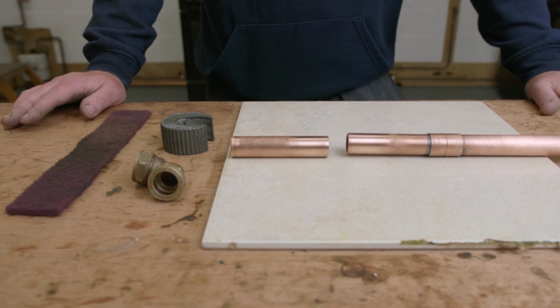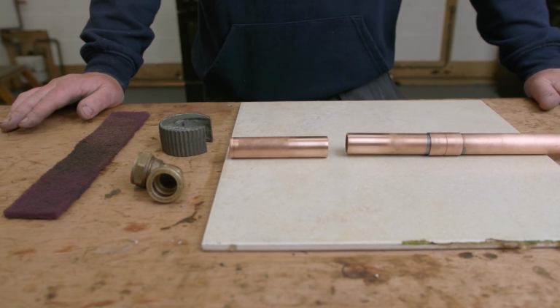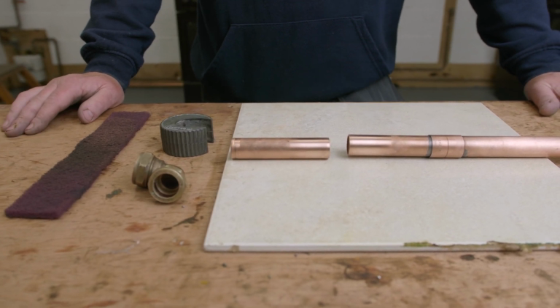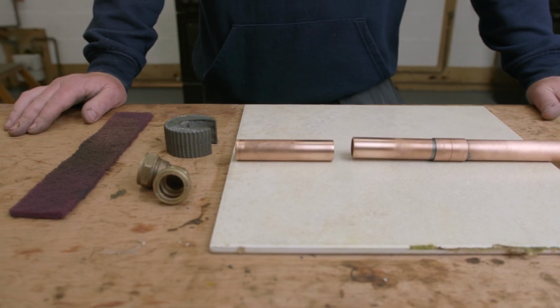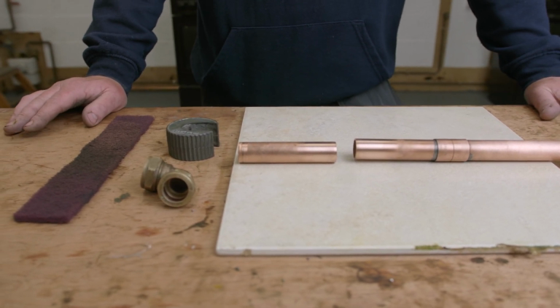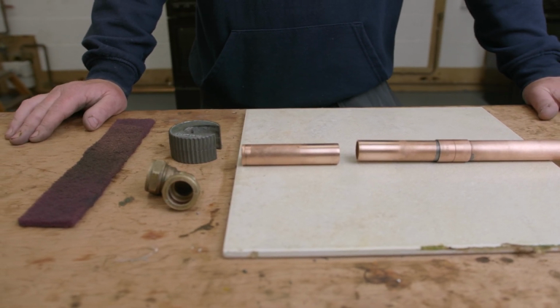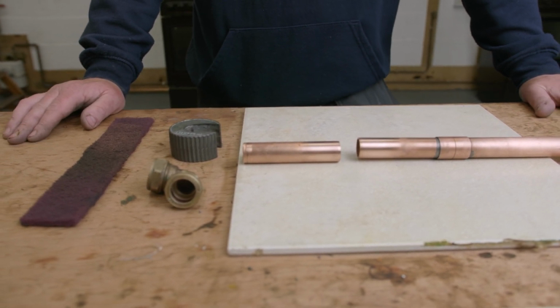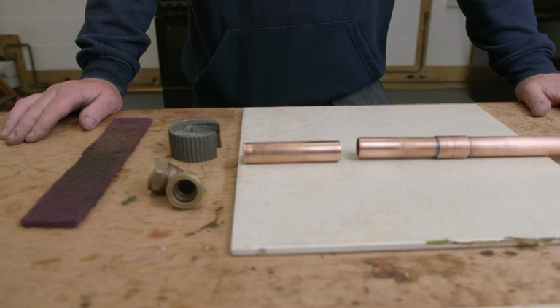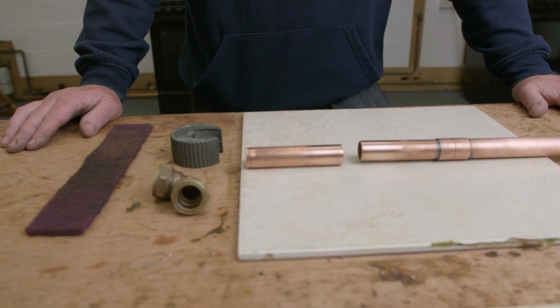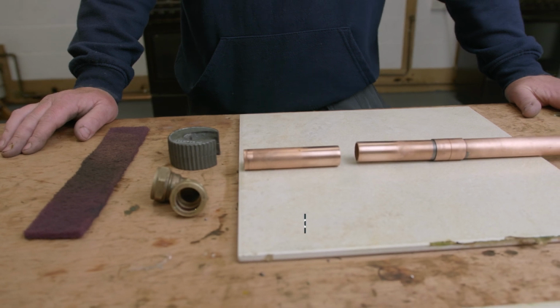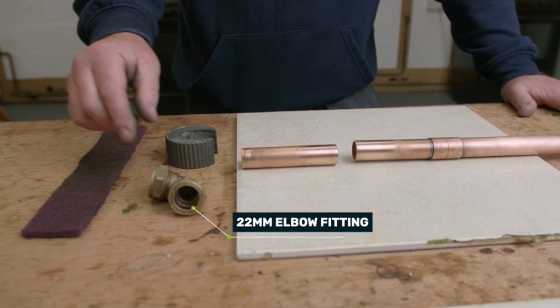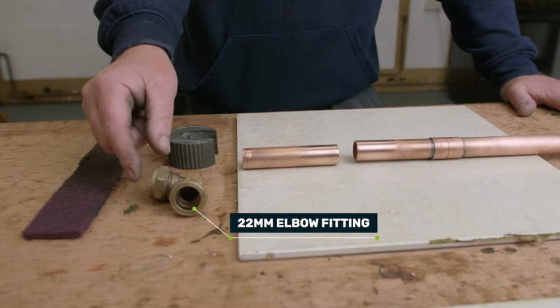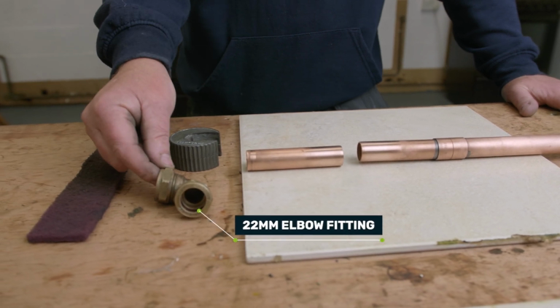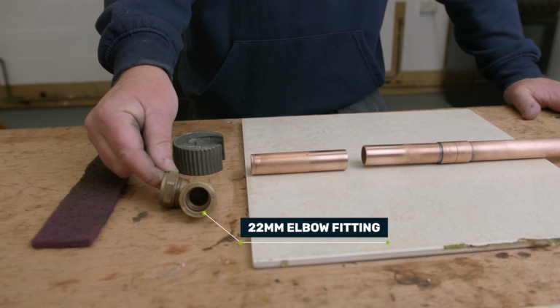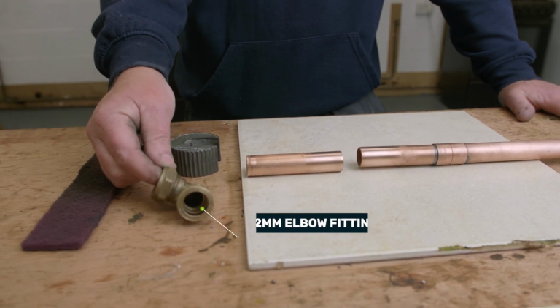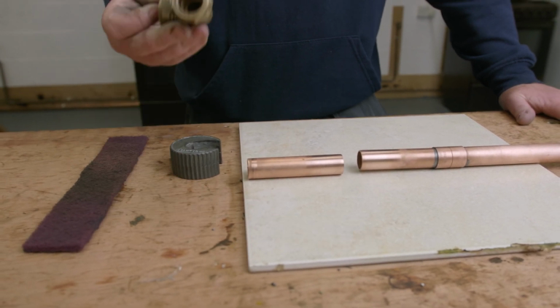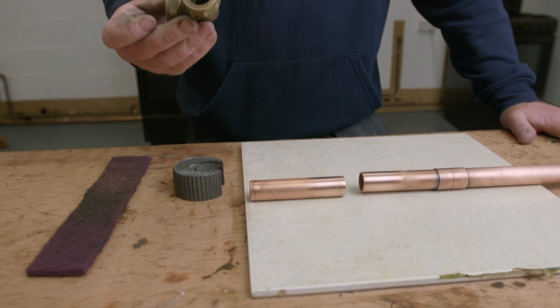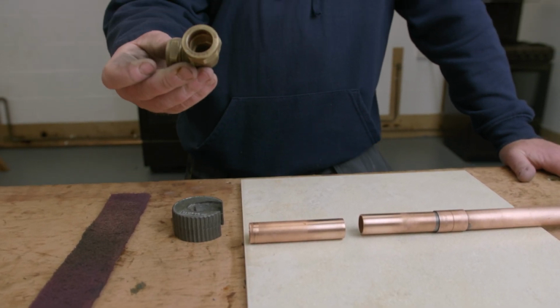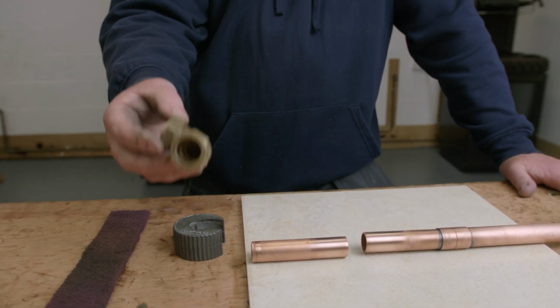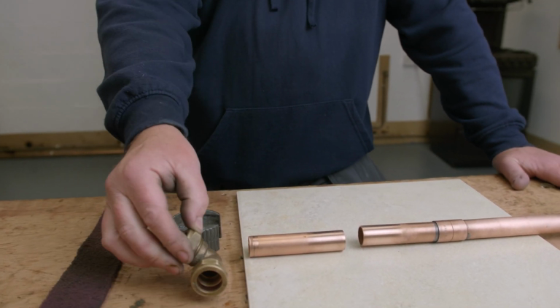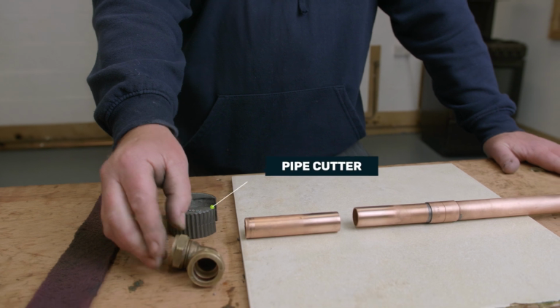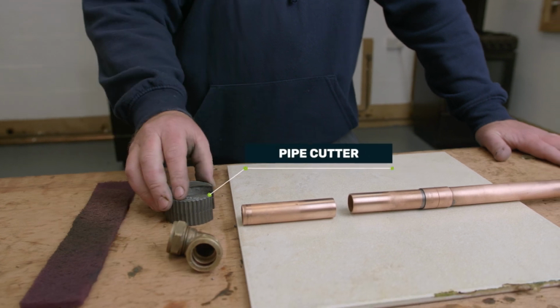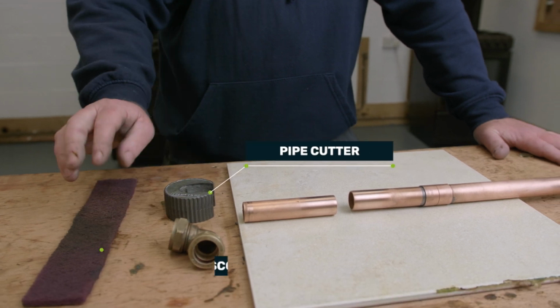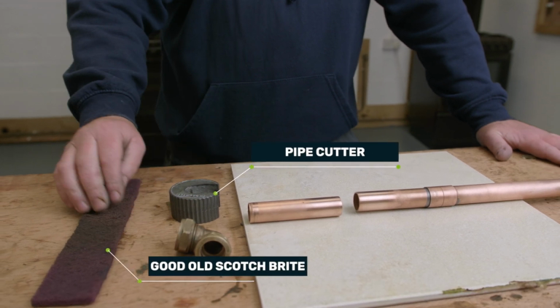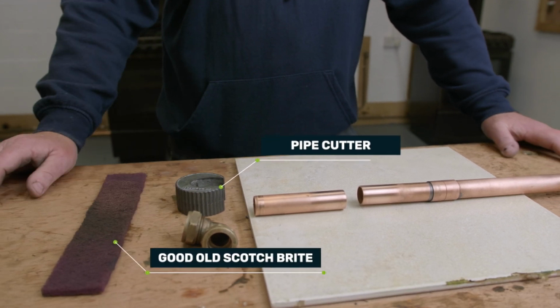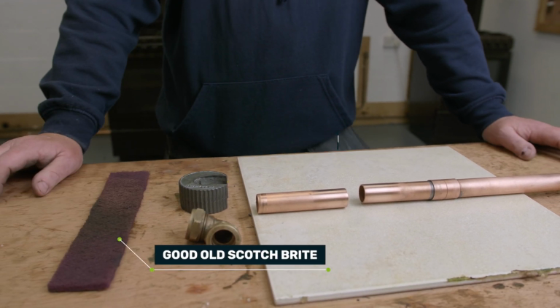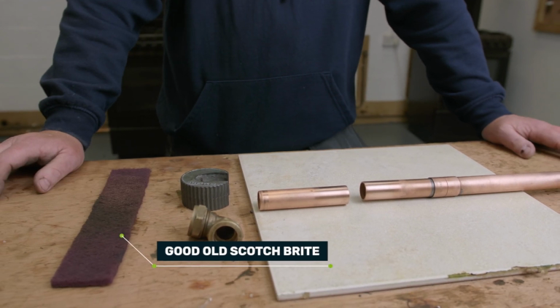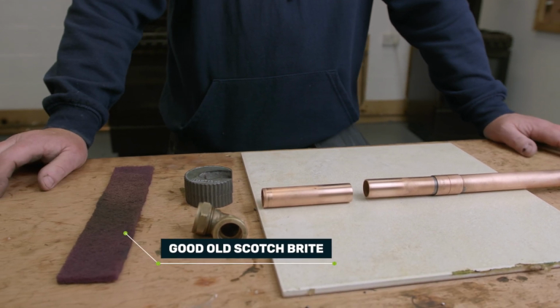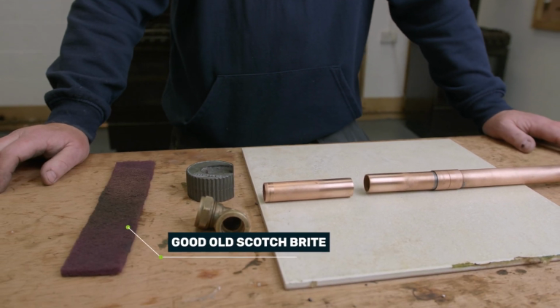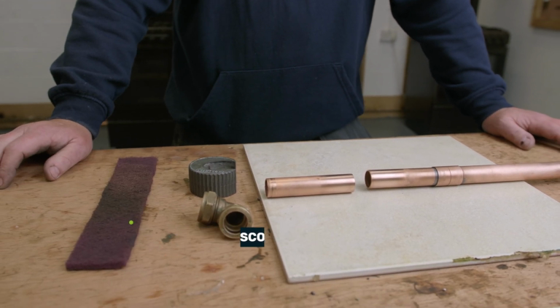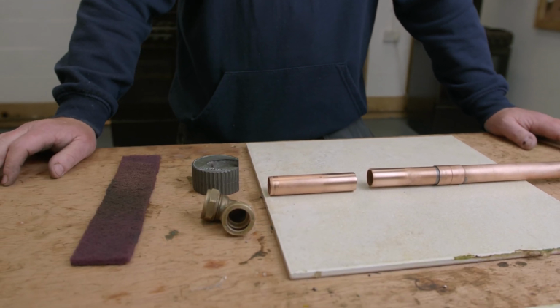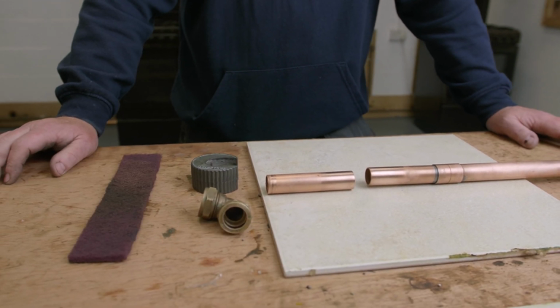So what I need is the pipework that's going to be joined together, the 22mm elbow fitting, a pipe cutter, and just some good old Scotch-Brite to help clean the pipe.